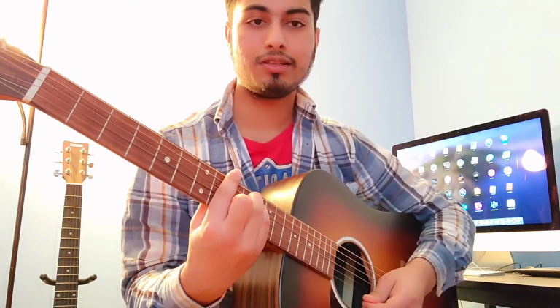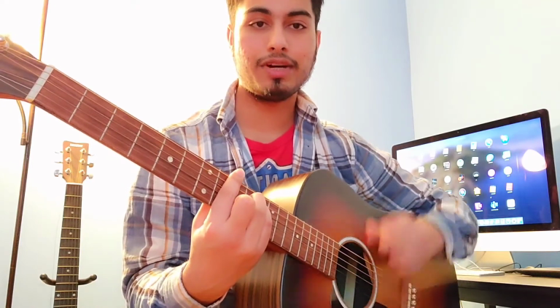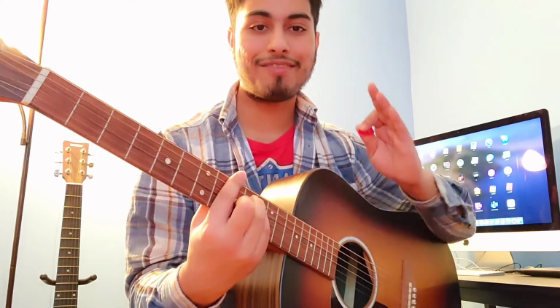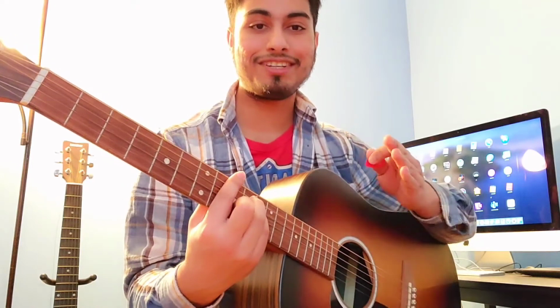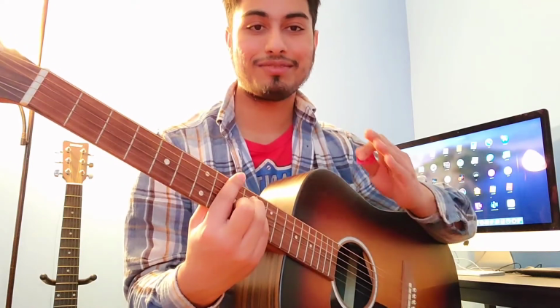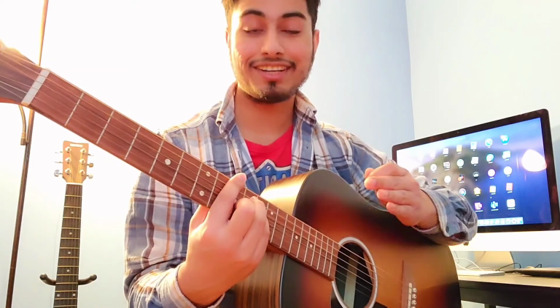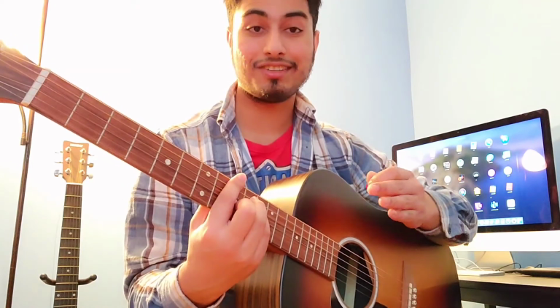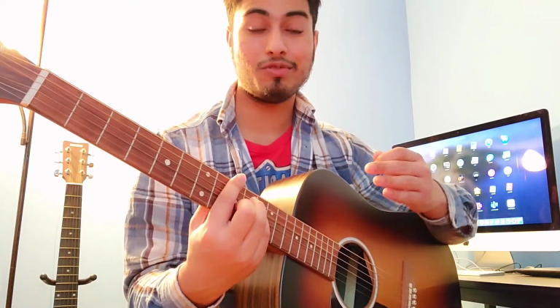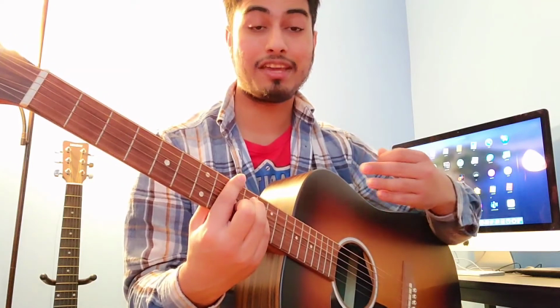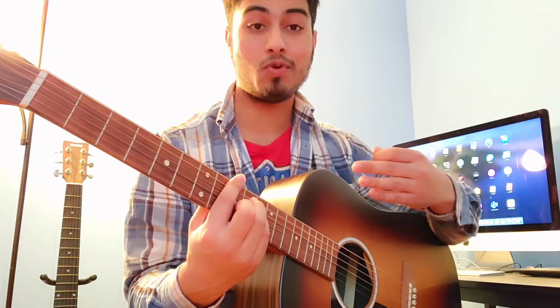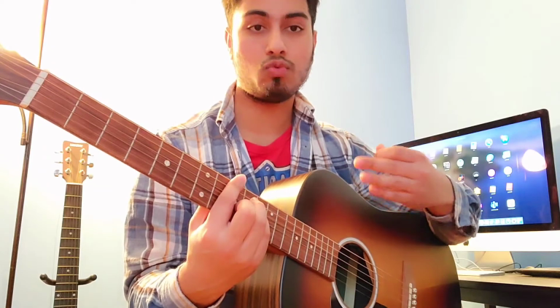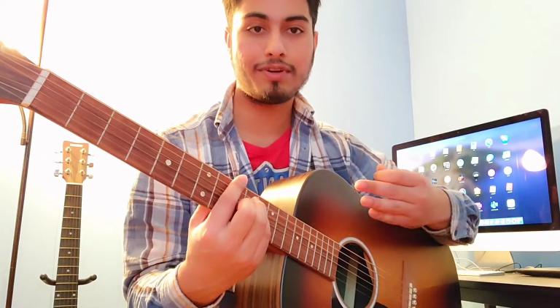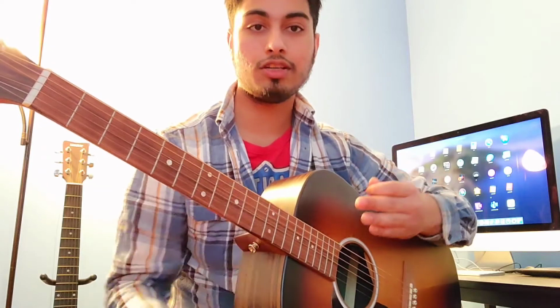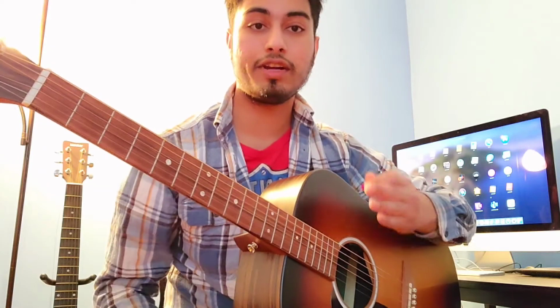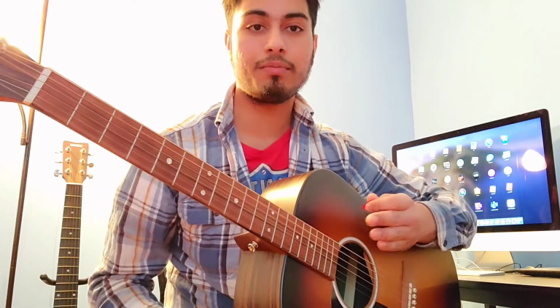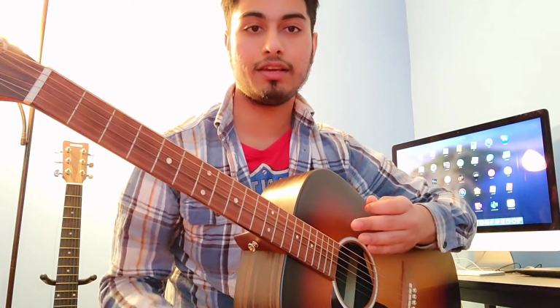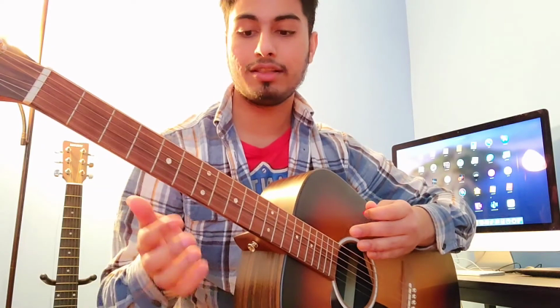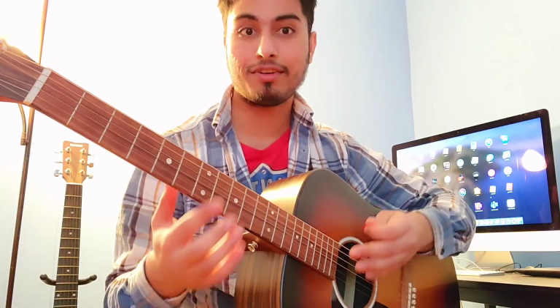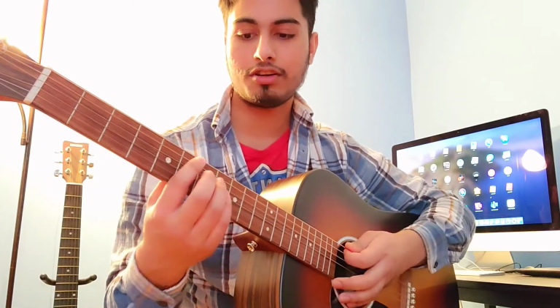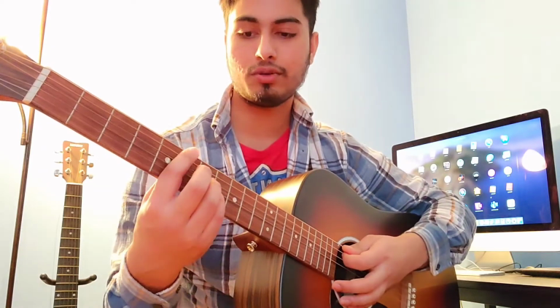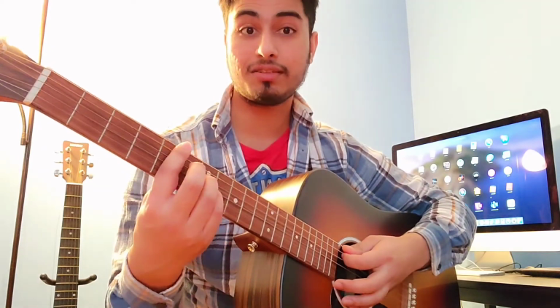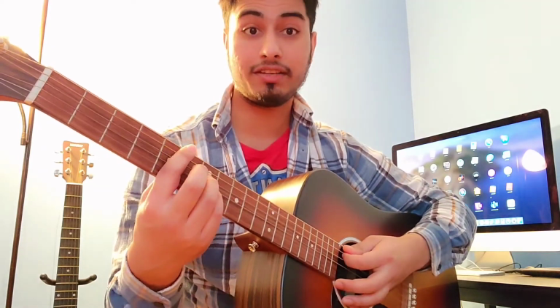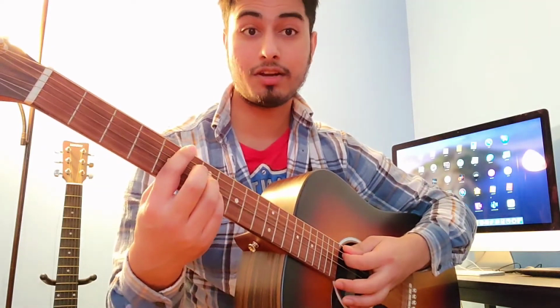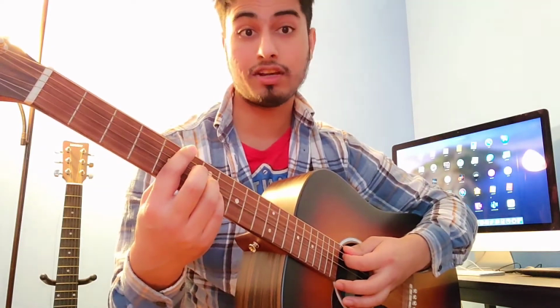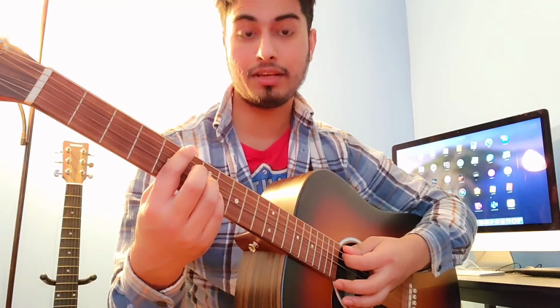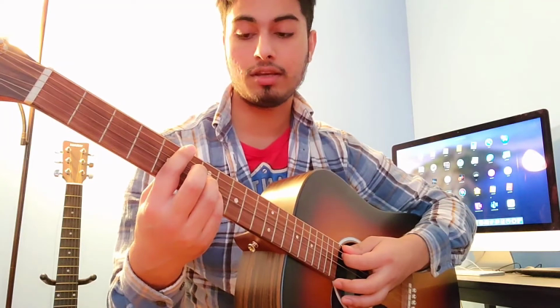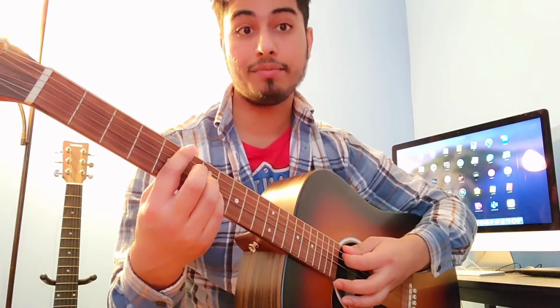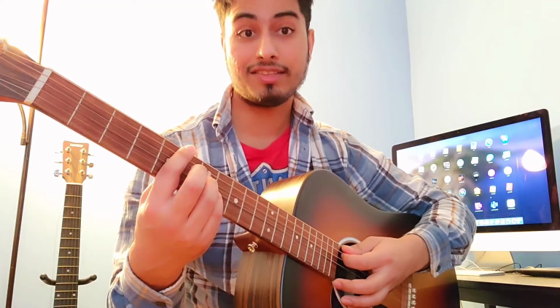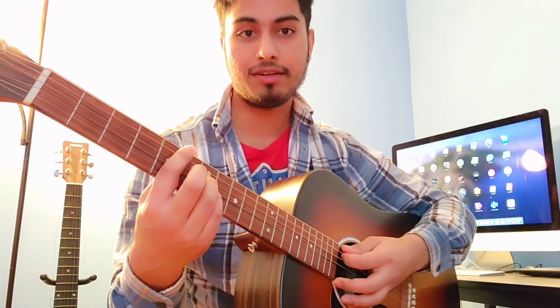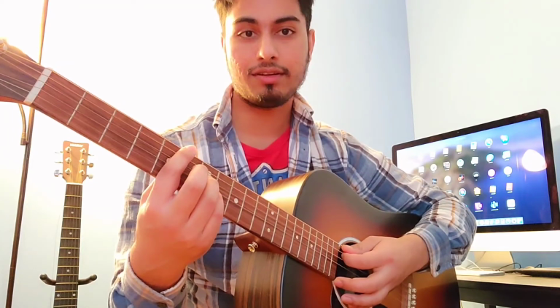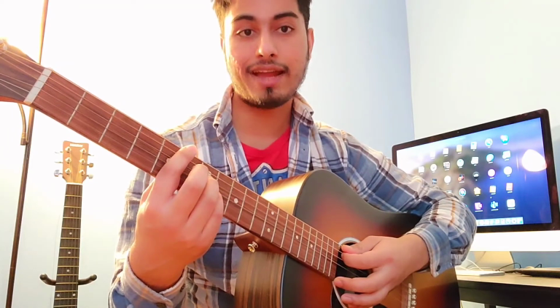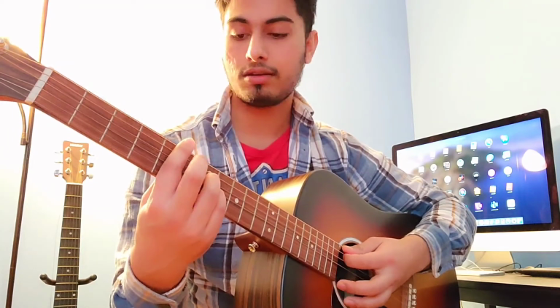But I'm going to teach you a trick to make it sound warmer. We're going to play the 7 chord. So instead of playing D minor, we're going to play D minor 7. Alright.